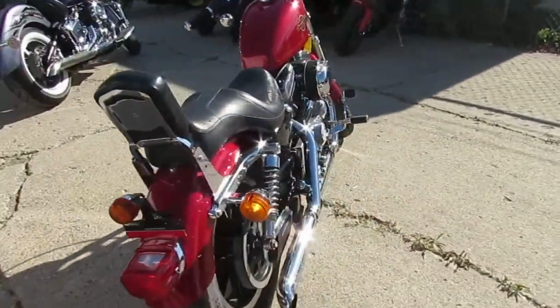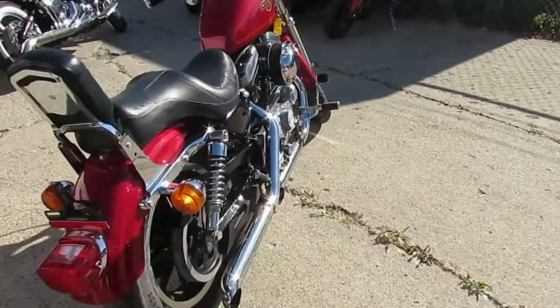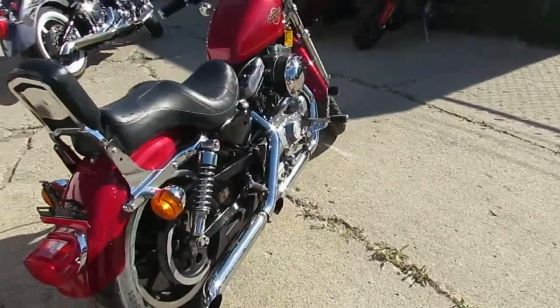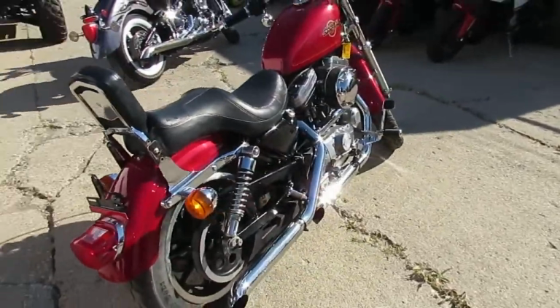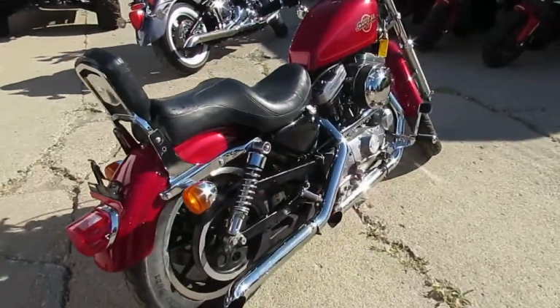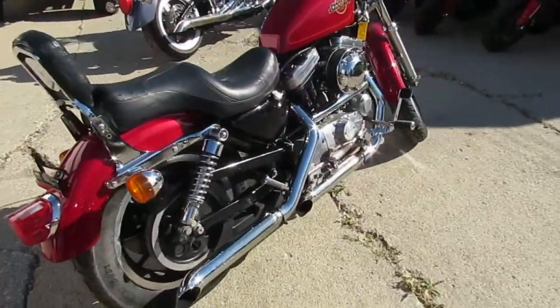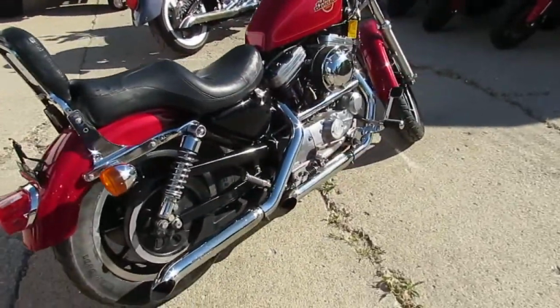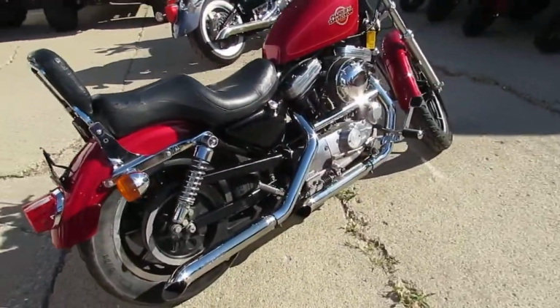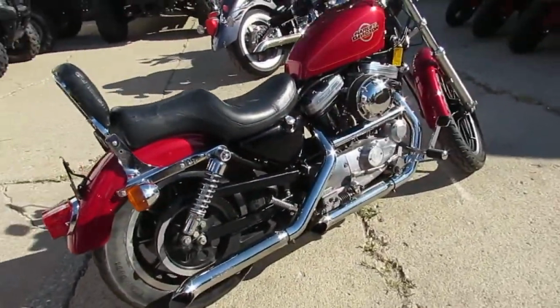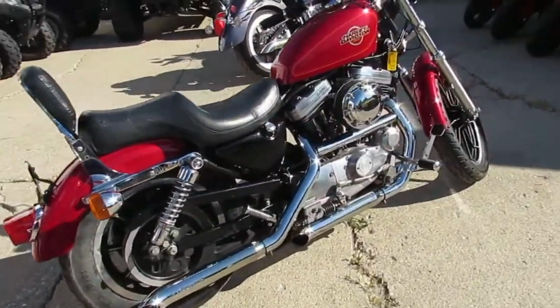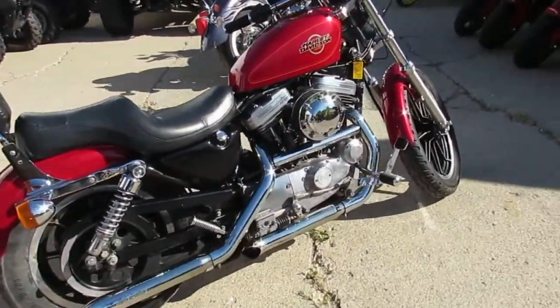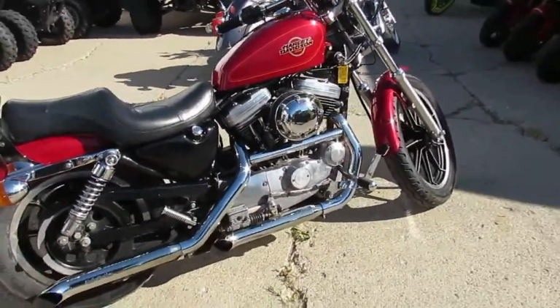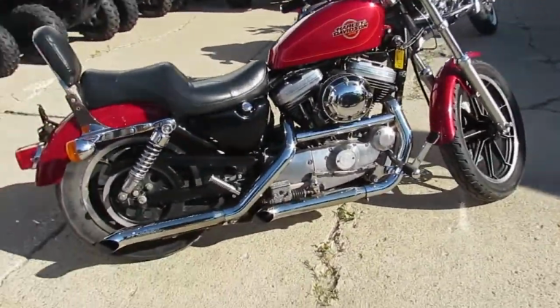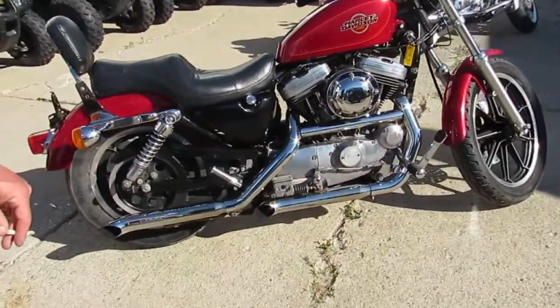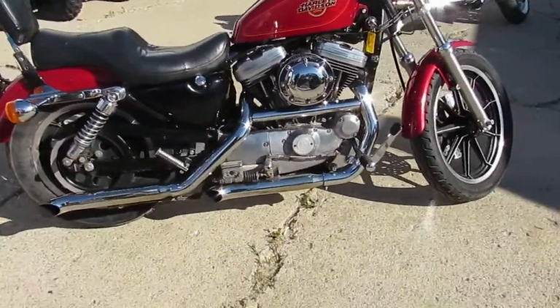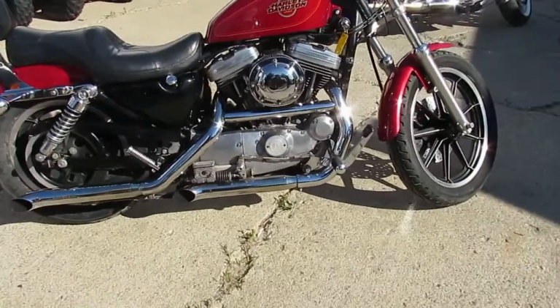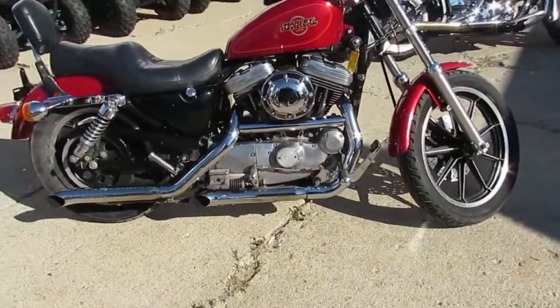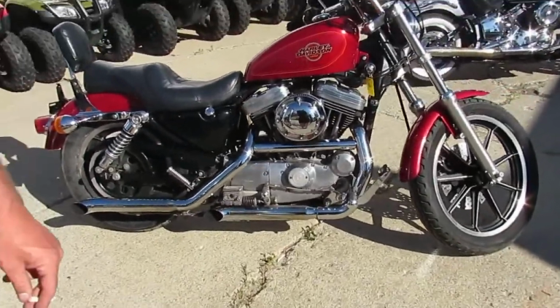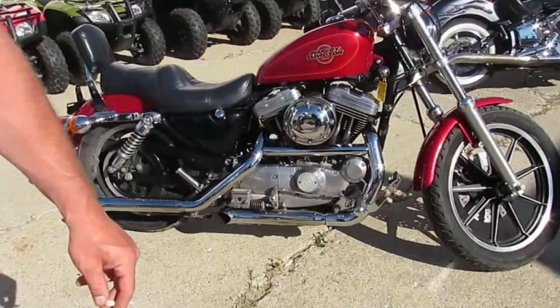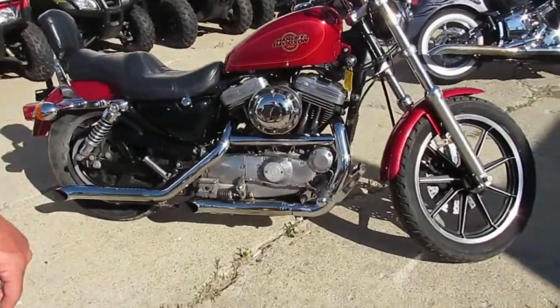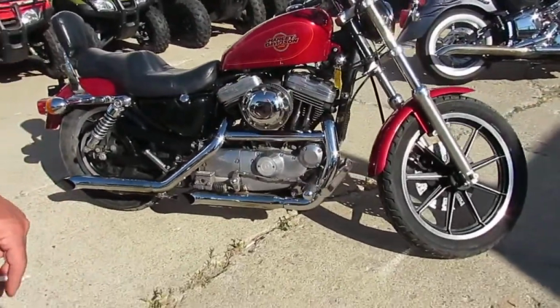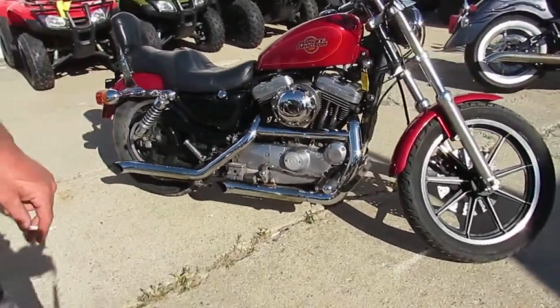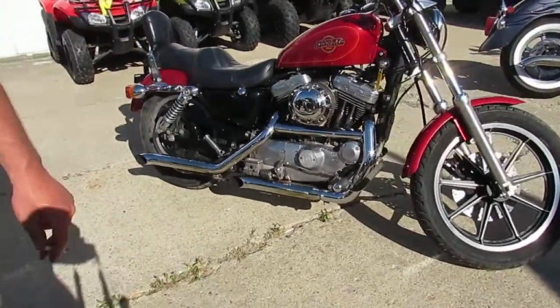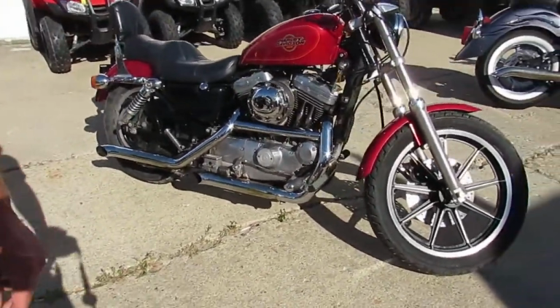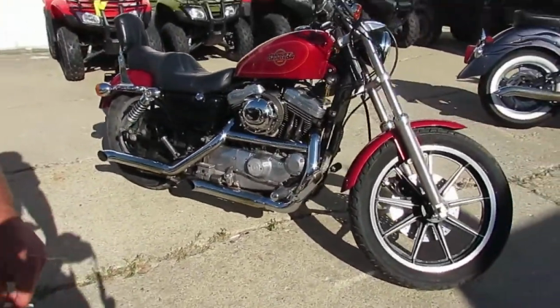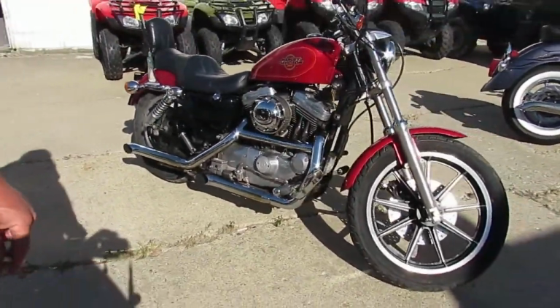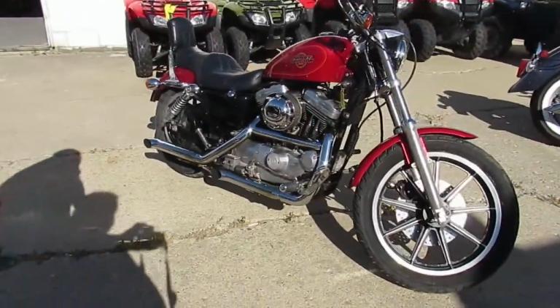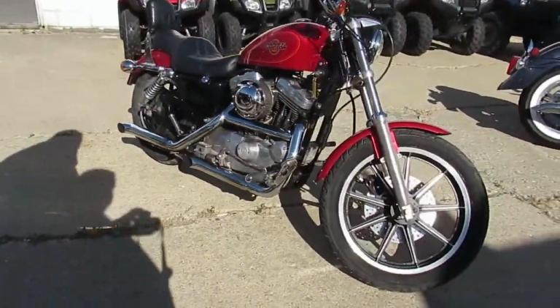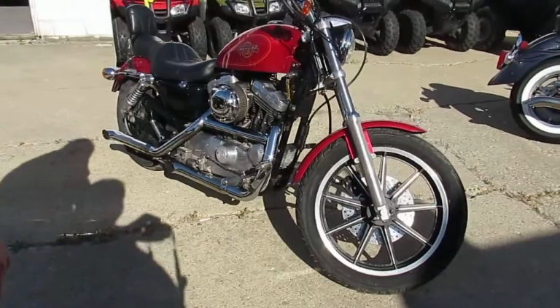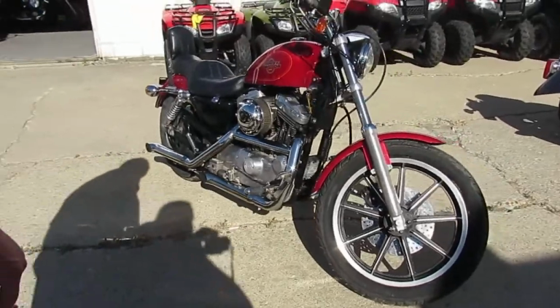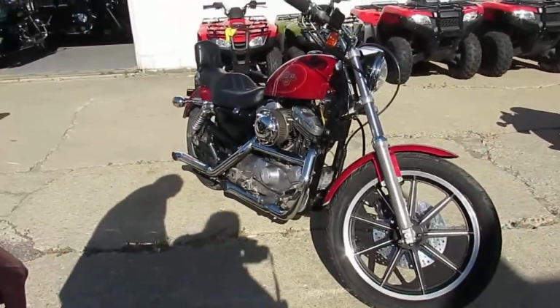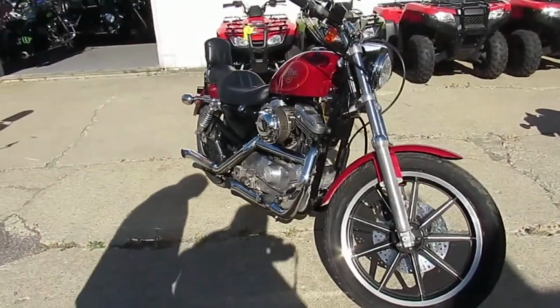This one is a $19.95 Harley-Davidson Sportster 1200. We got this thing priced right at $25.99. Yes, this one won't be here long. Sharp red paint, and it's got good looking chrome on it.